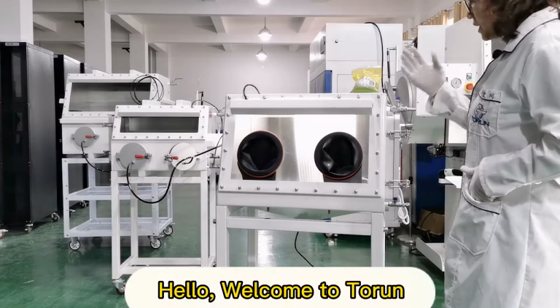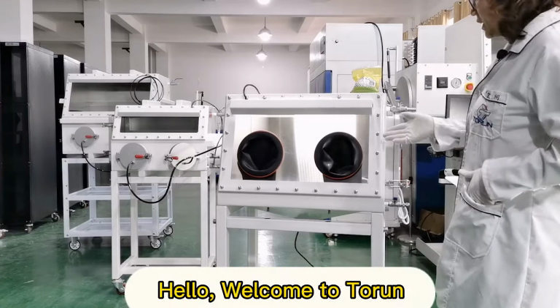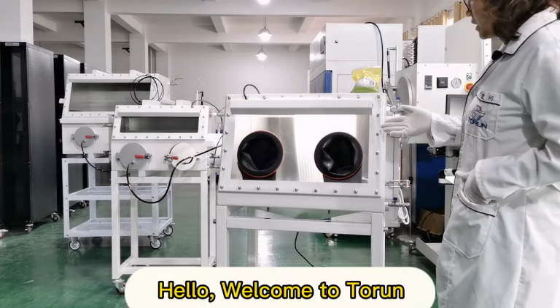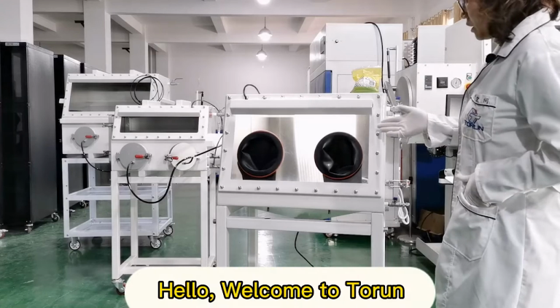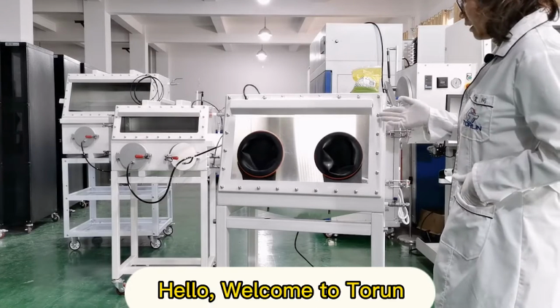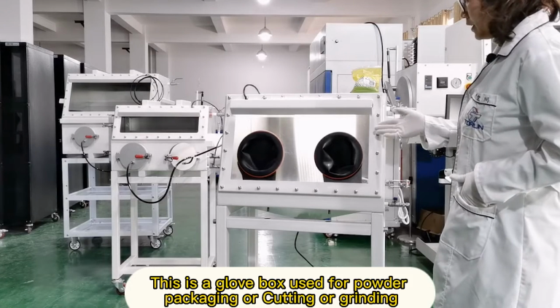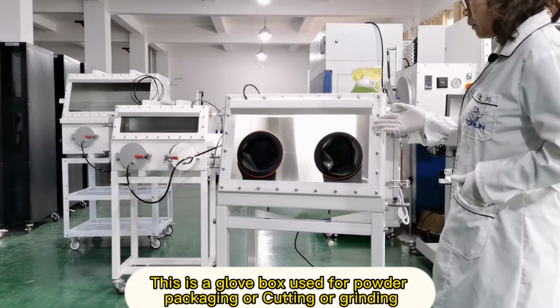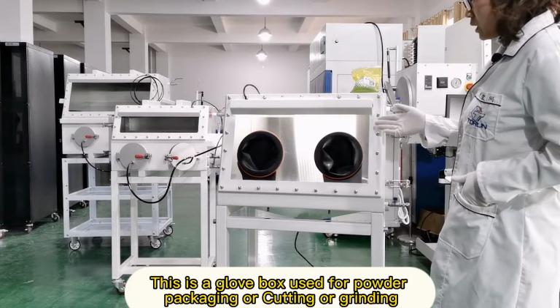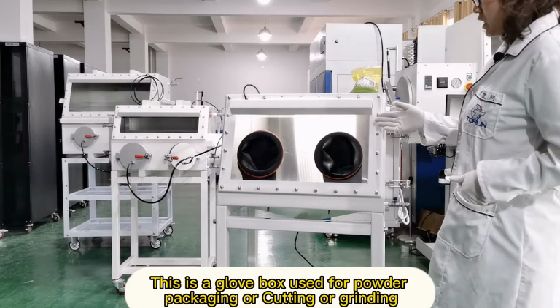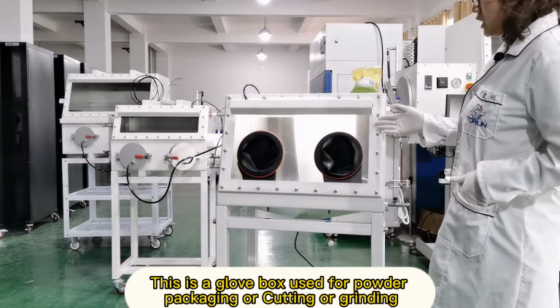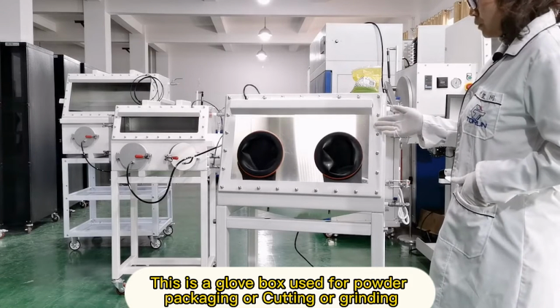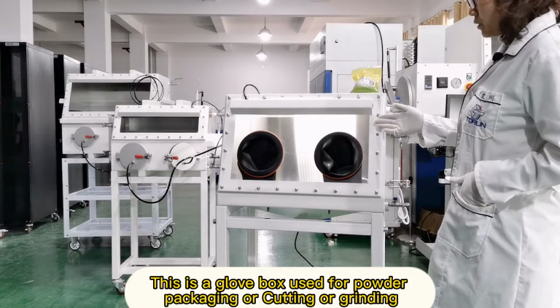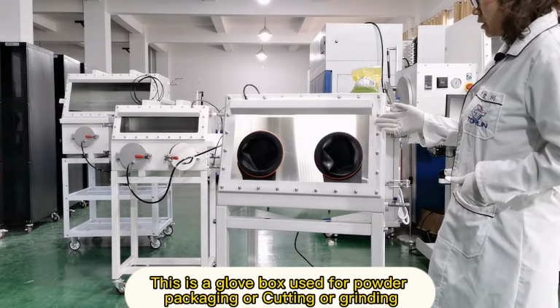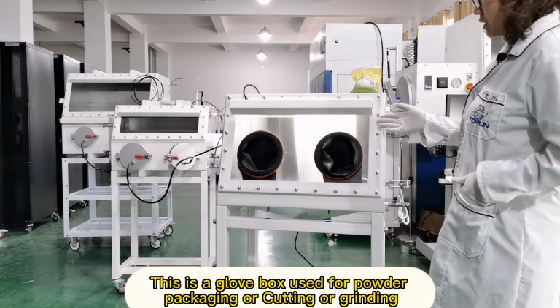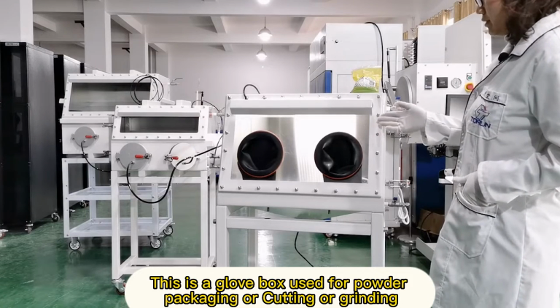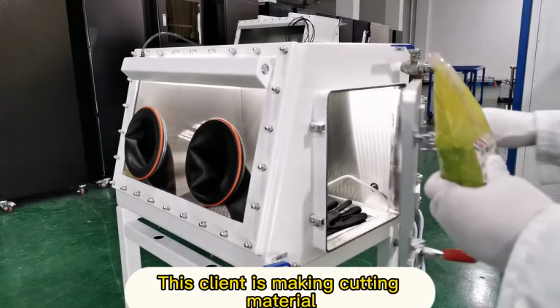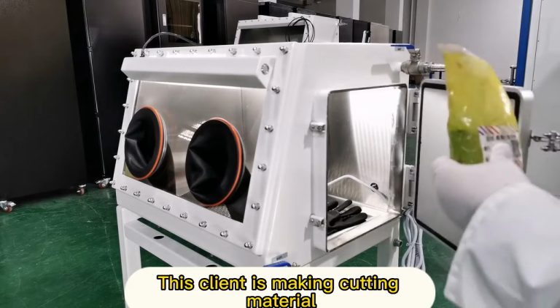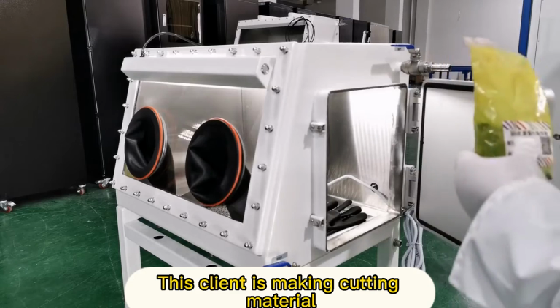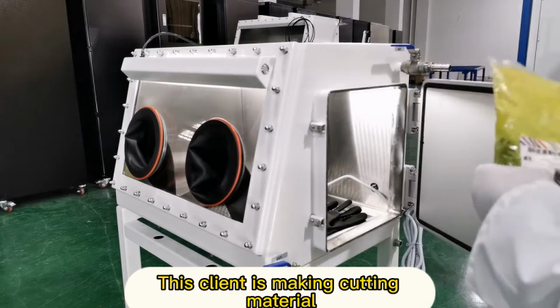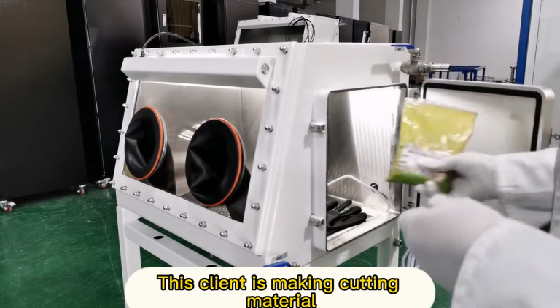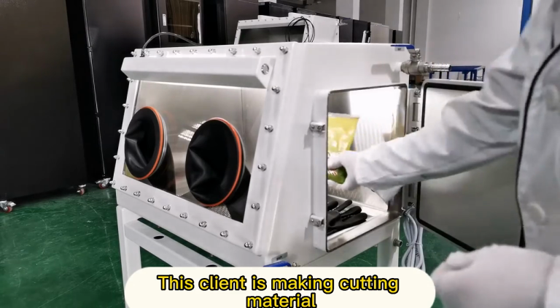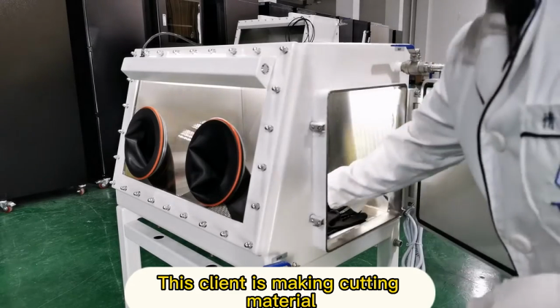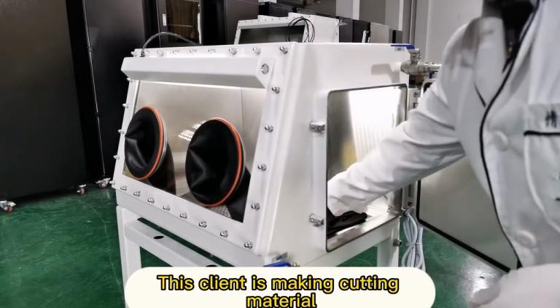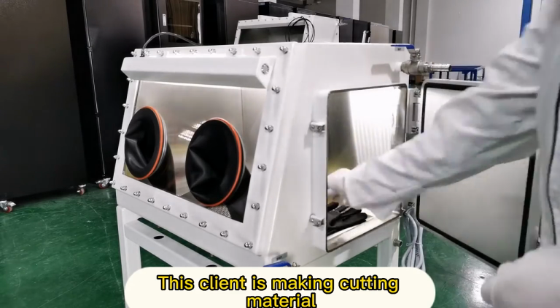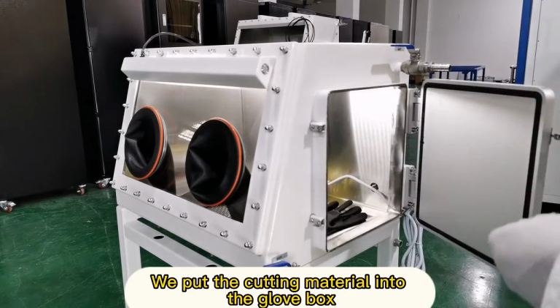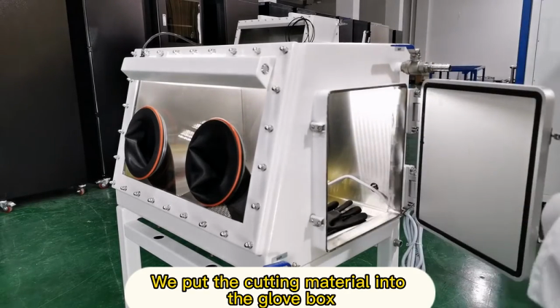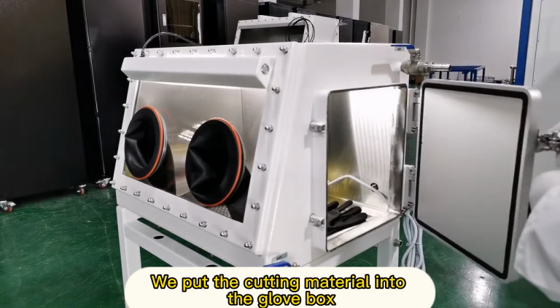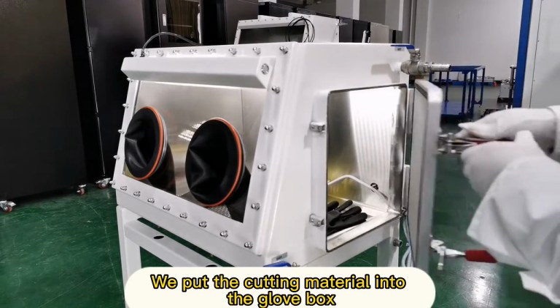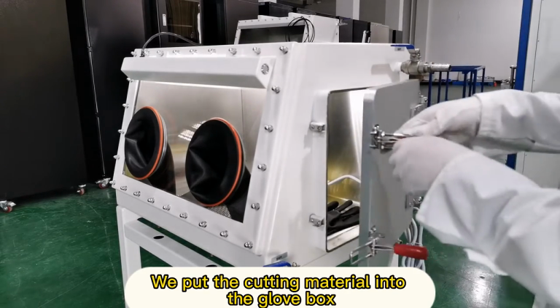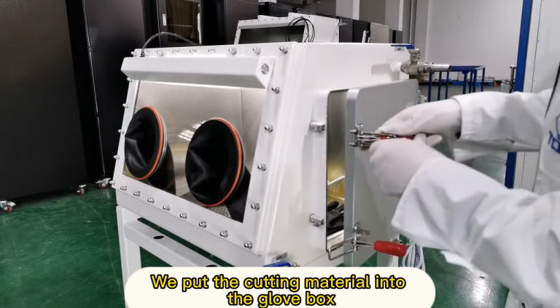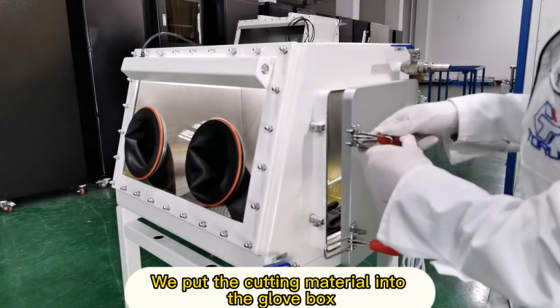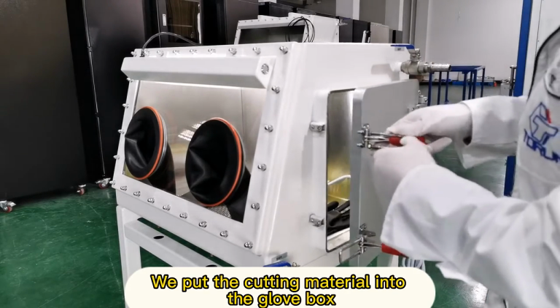Hello, welcome to Torrent. This is a glove box used for powder packaging, cutting, or grinding. This client is making cutting material. We put the cutting material into the glove box.